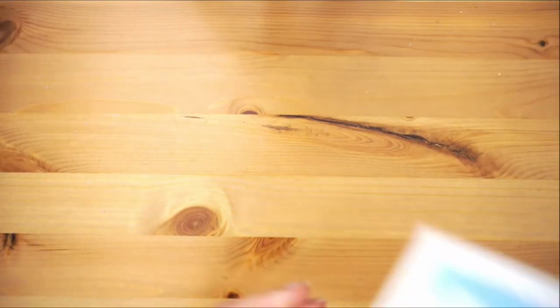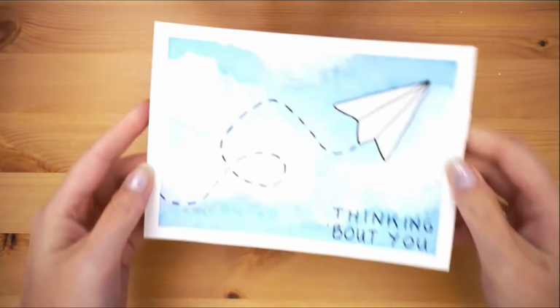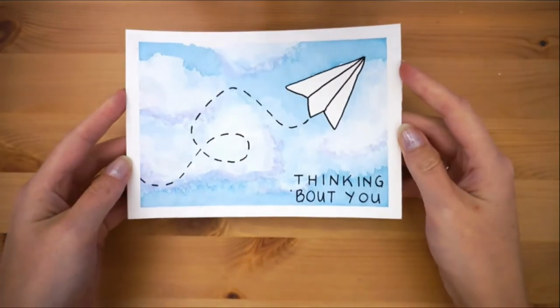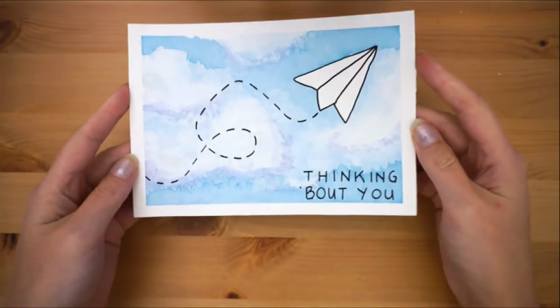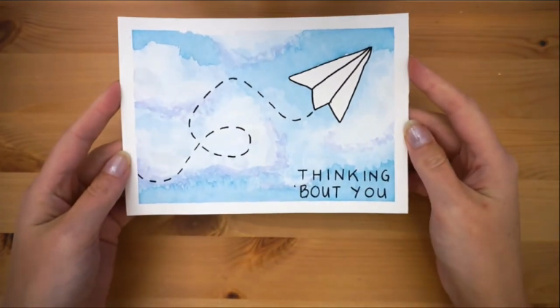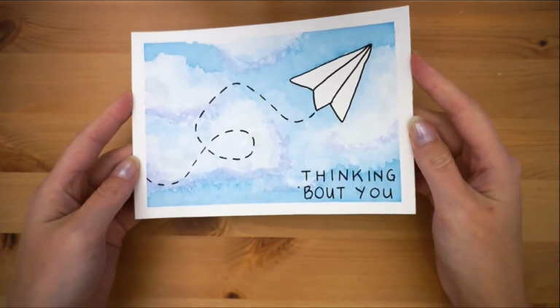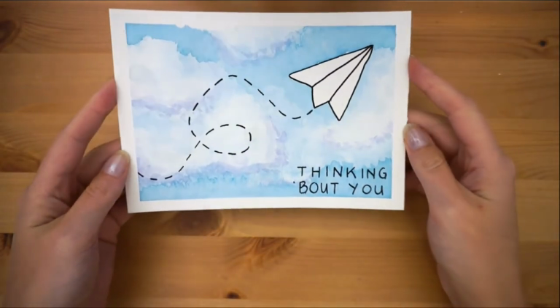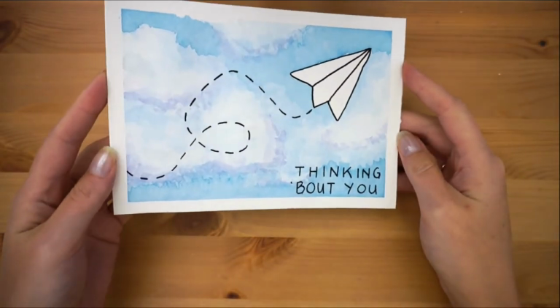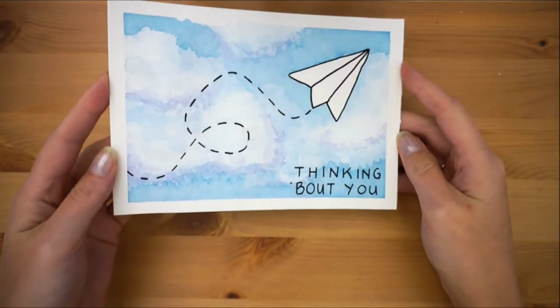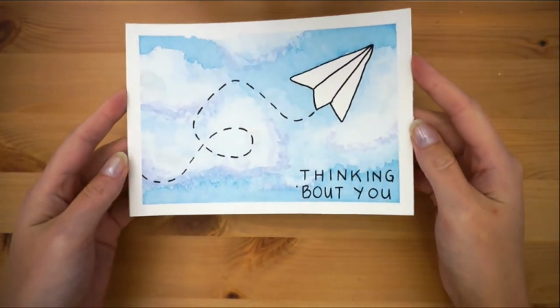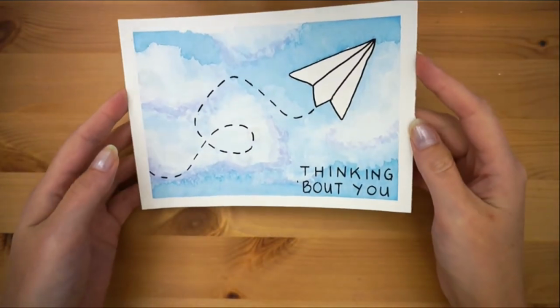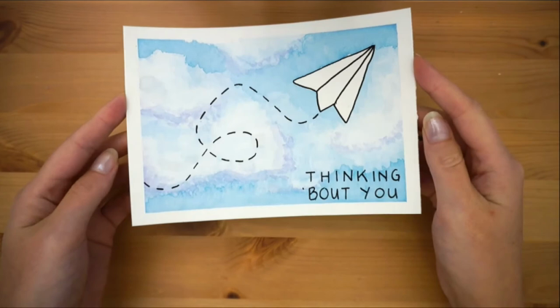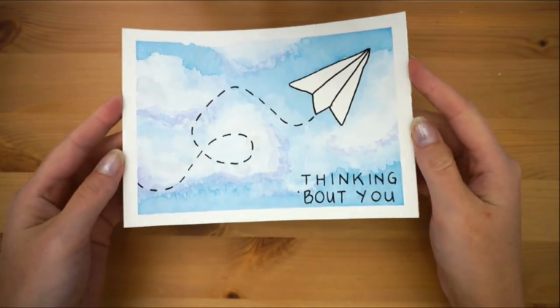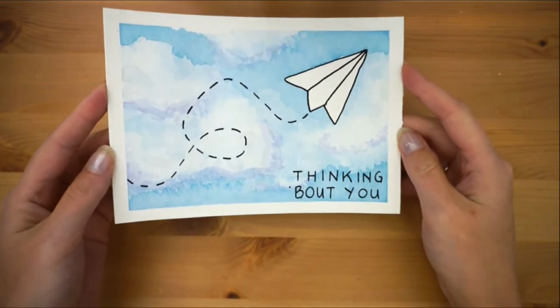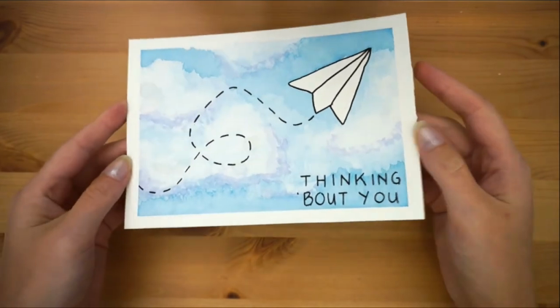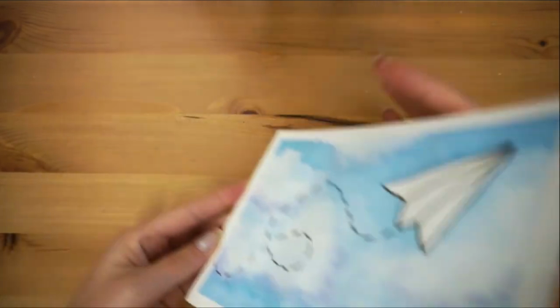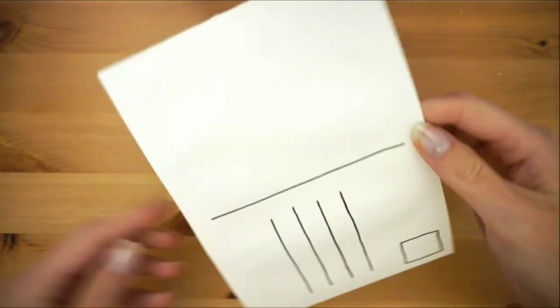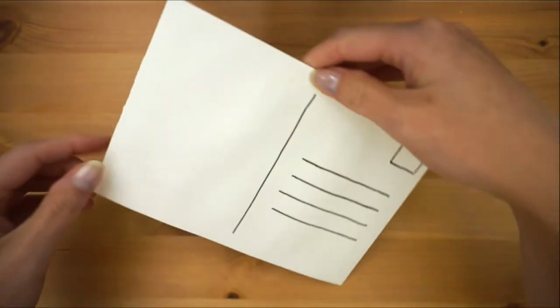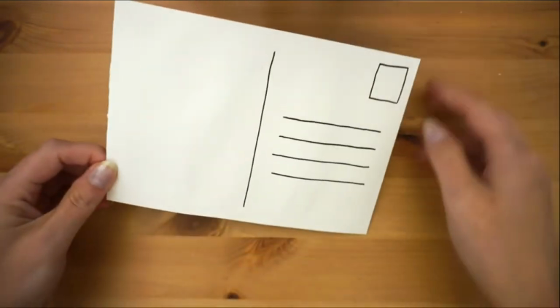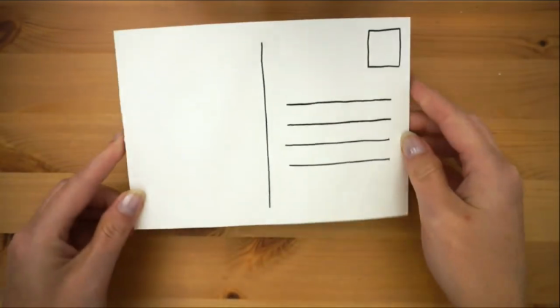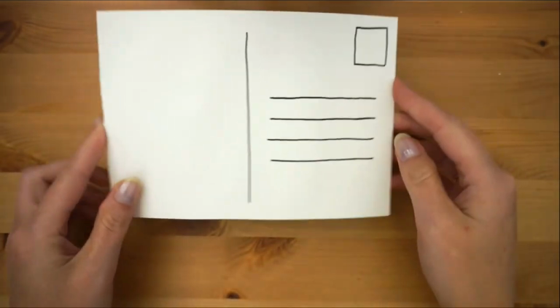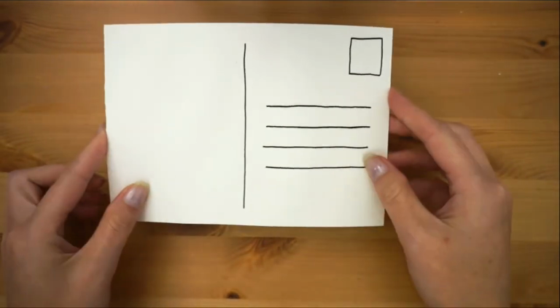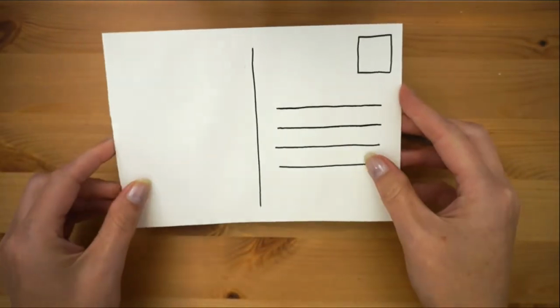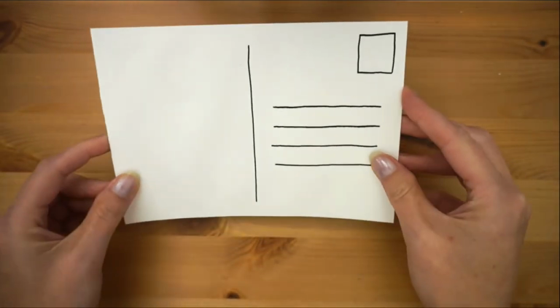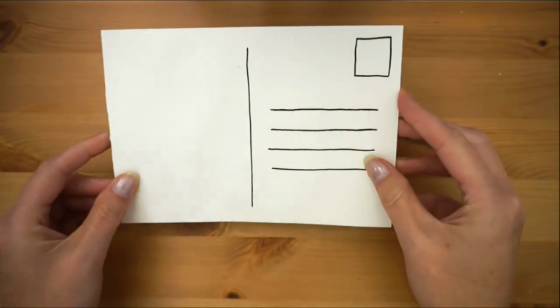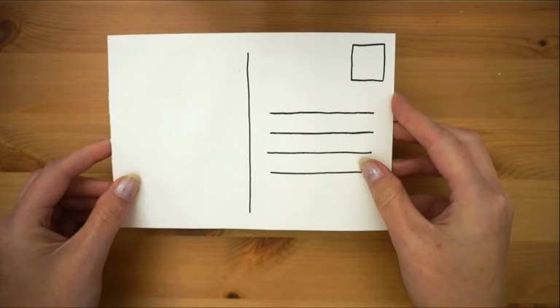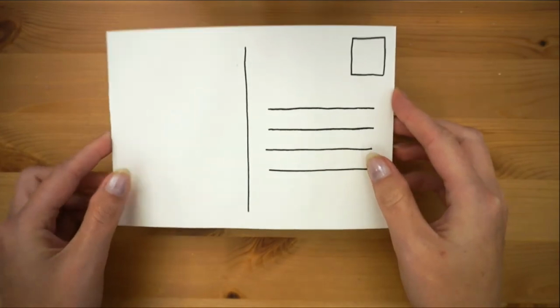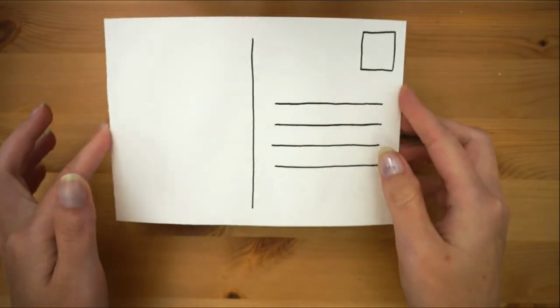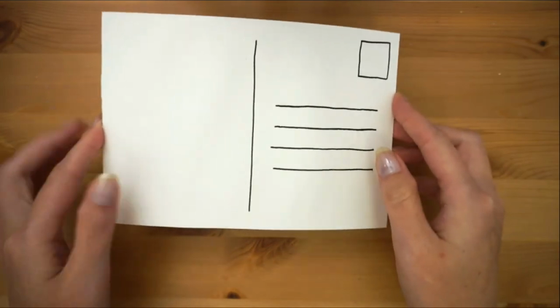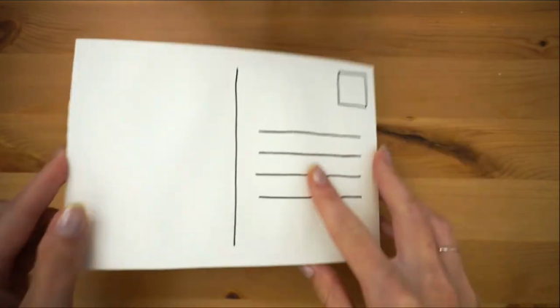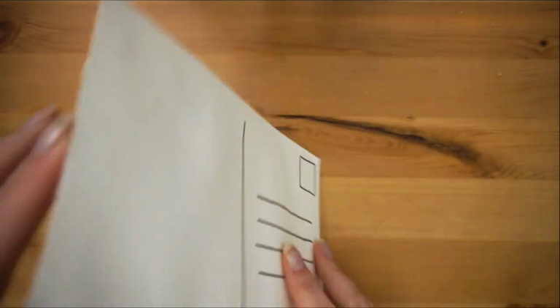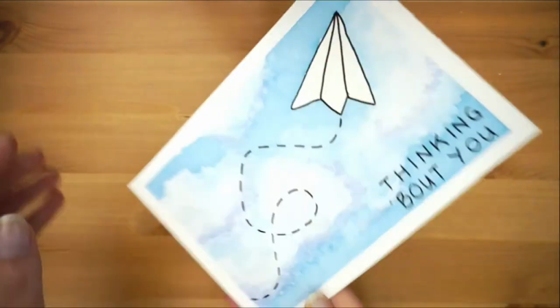I hope everyone is staying connected with their friends and family during these times. Don't feel like you're burdening people when you reach out, because chances are they needed it too. Stay safe, thanks for watching, and we'll see you next week.